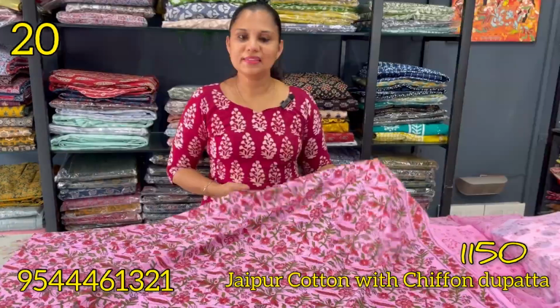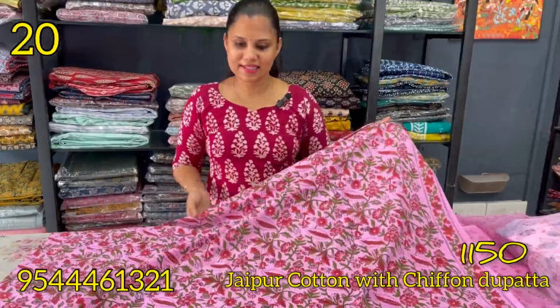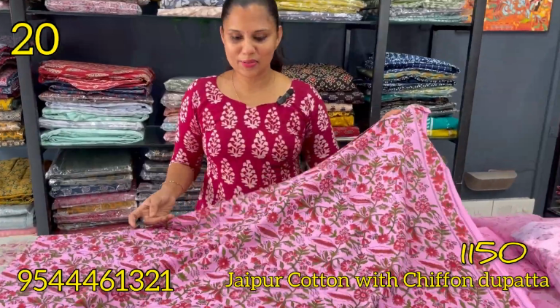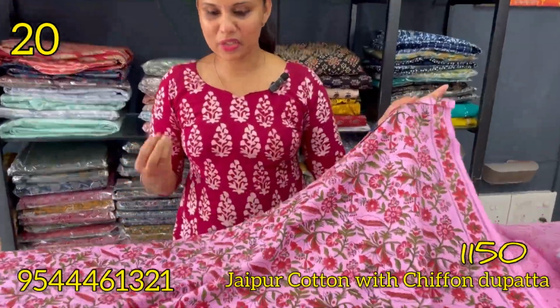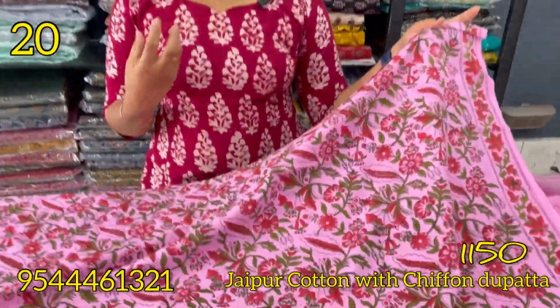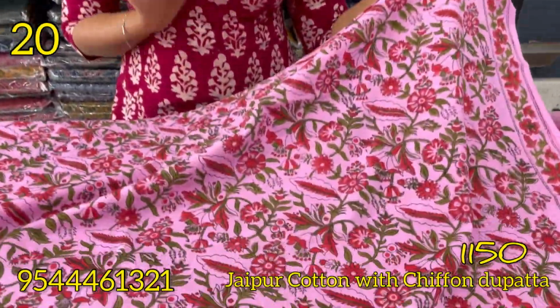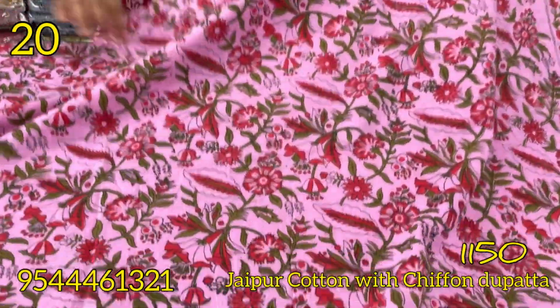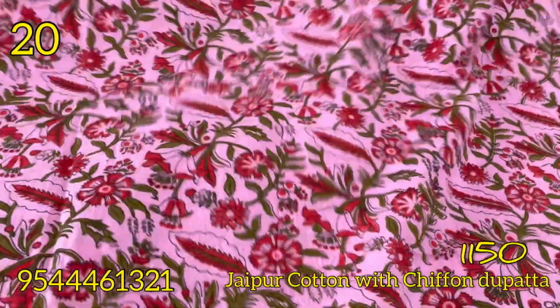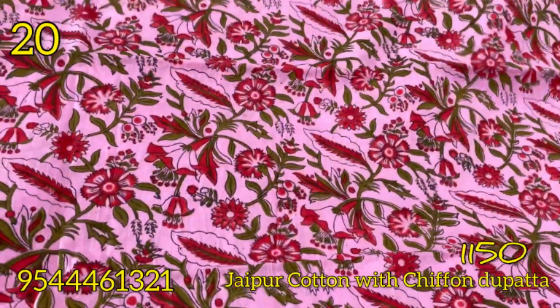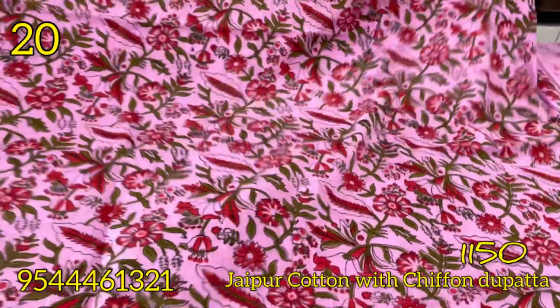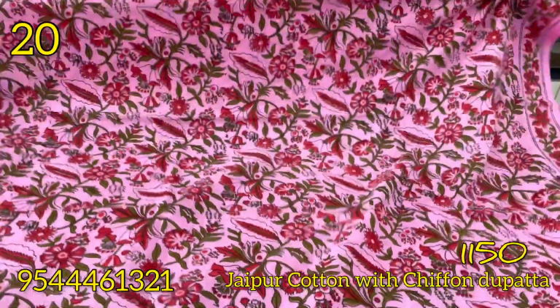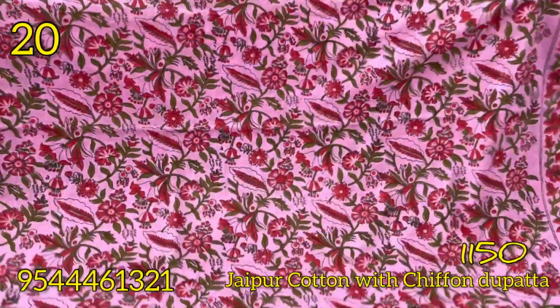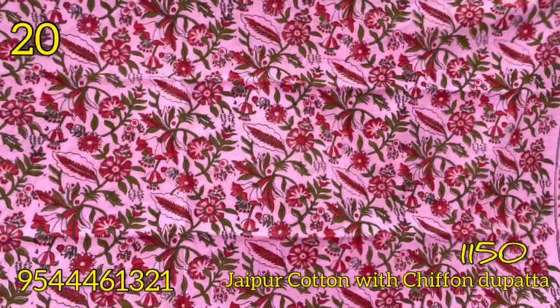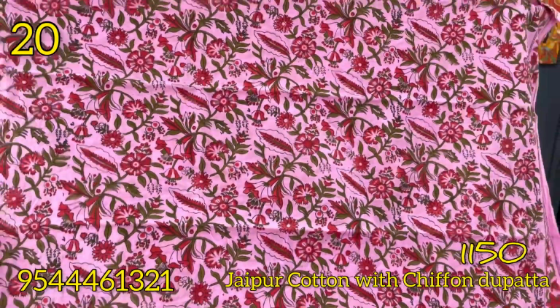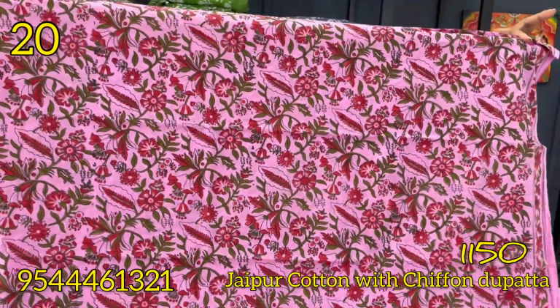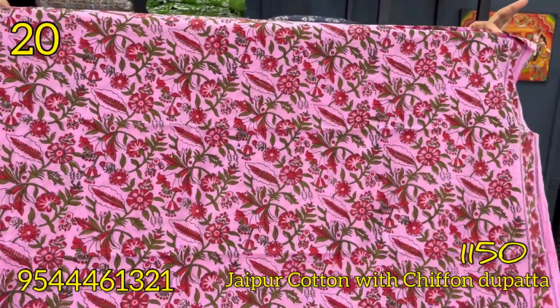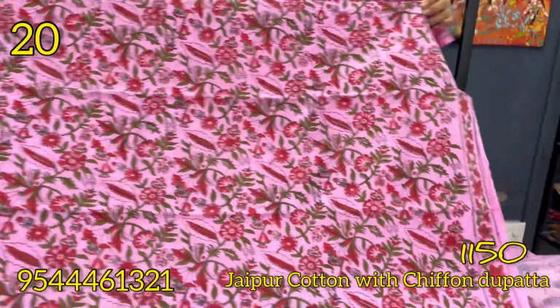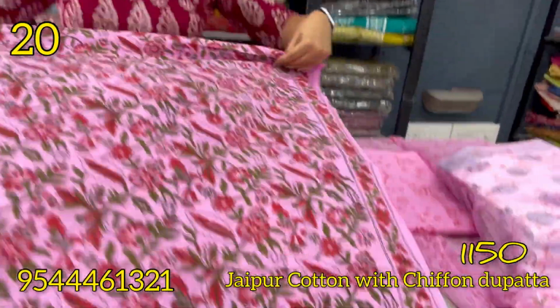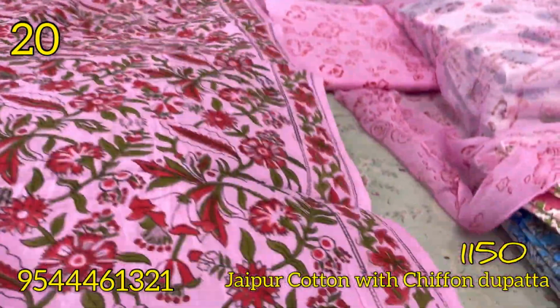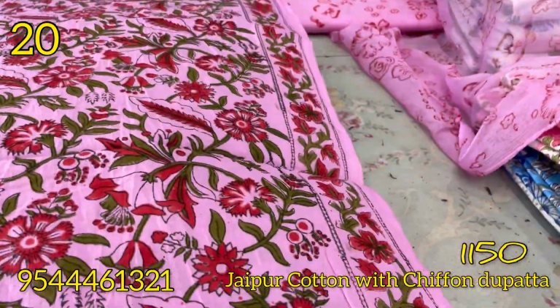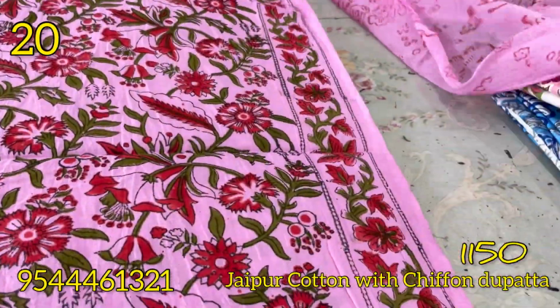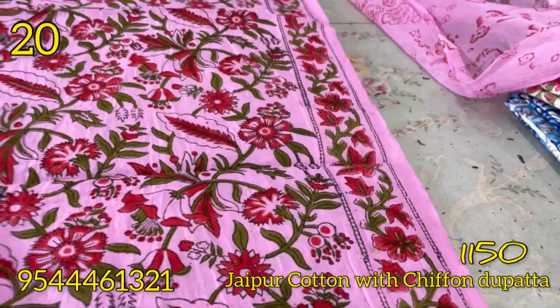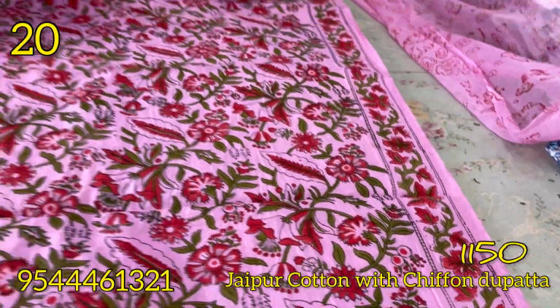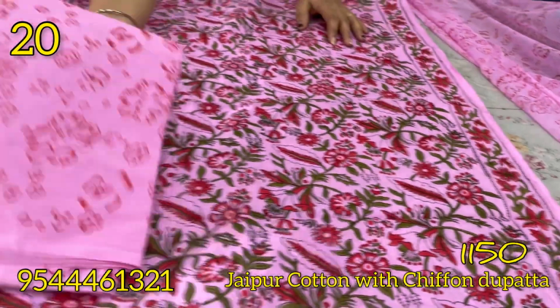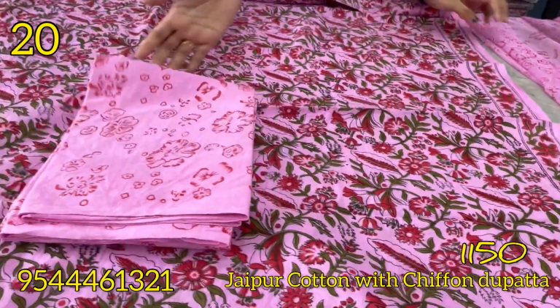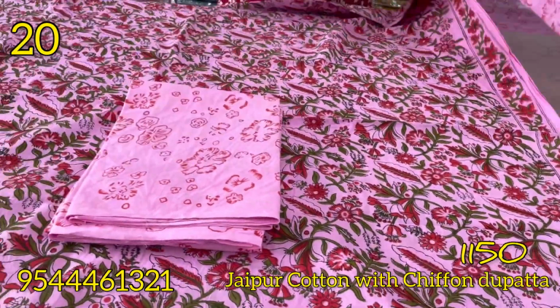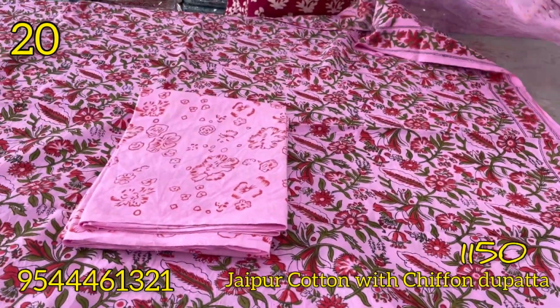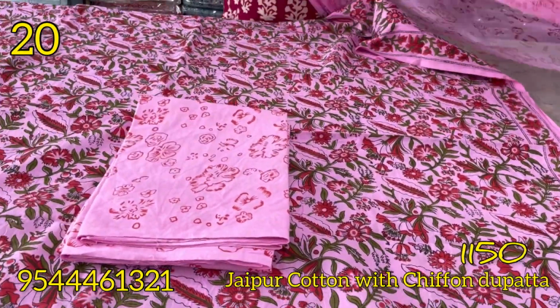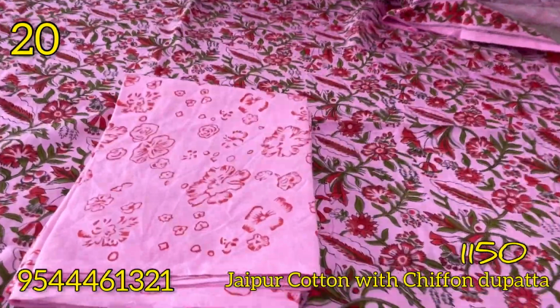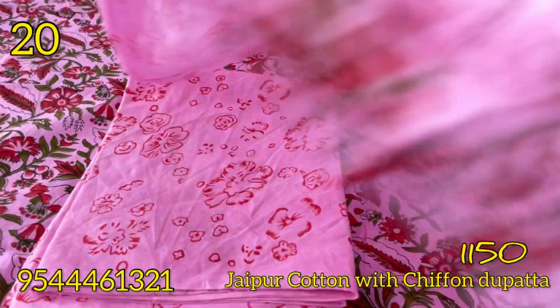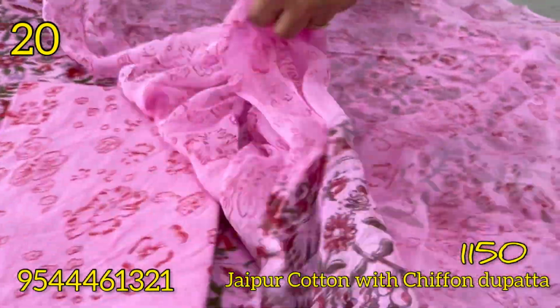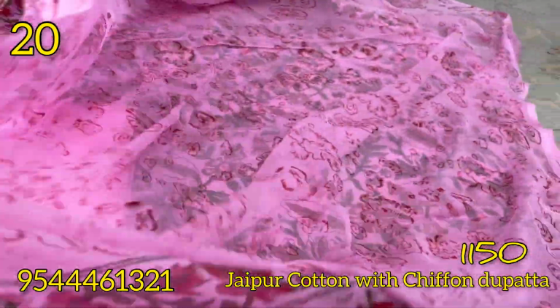This is rose and red. This has a floral pattern on the bottom with a block print on the bottom. The chiffon is on the top.